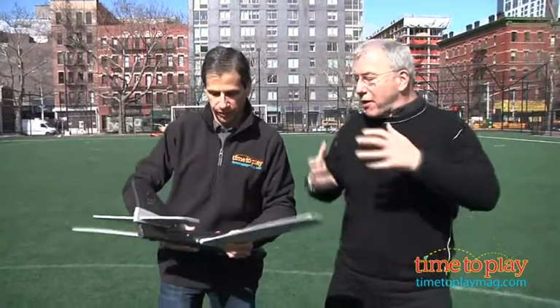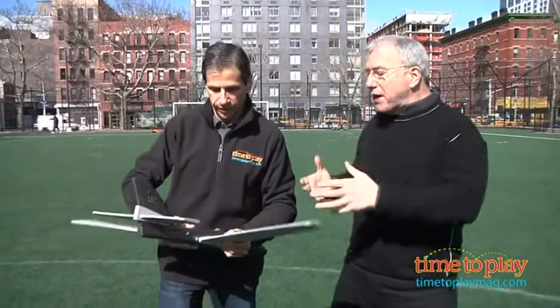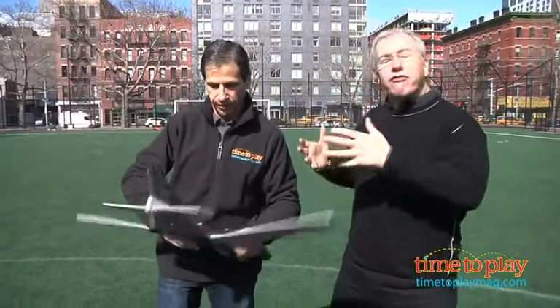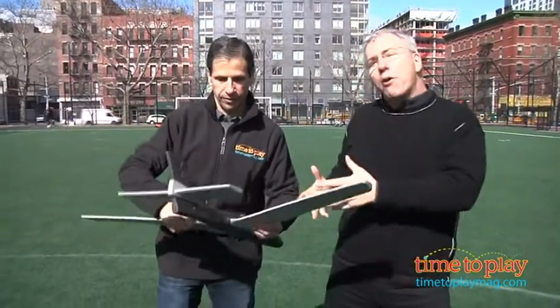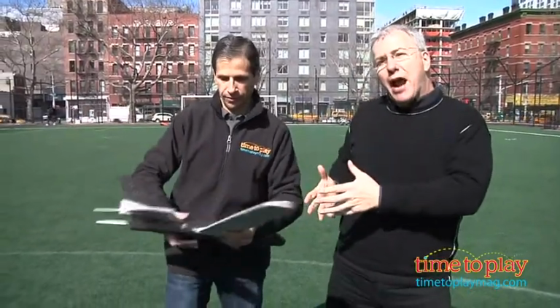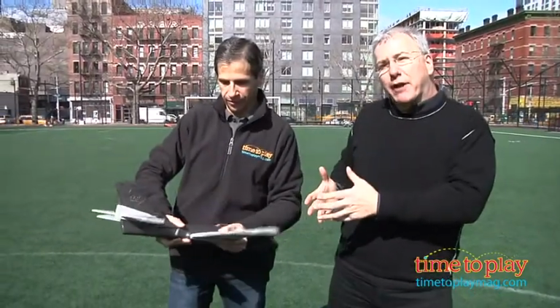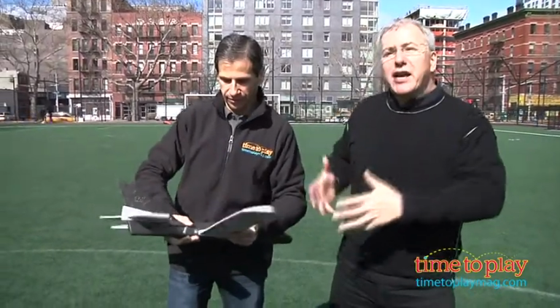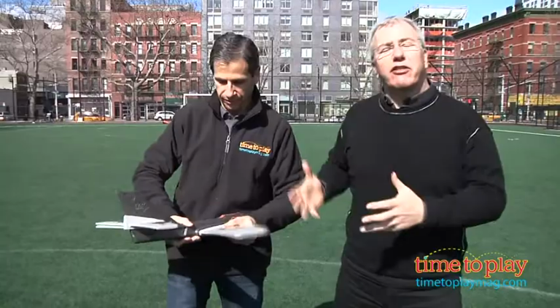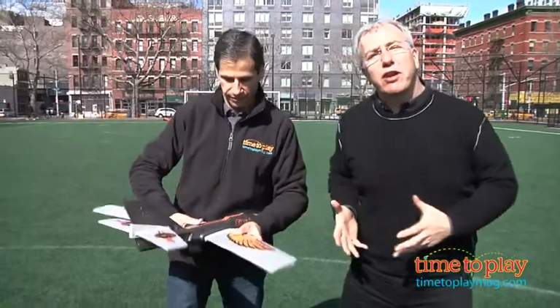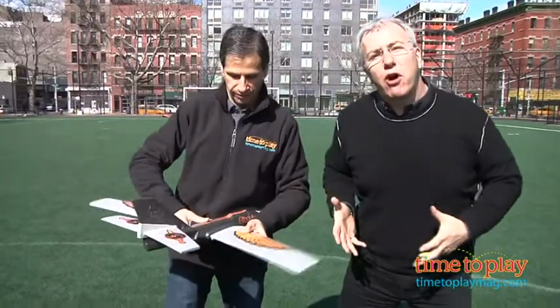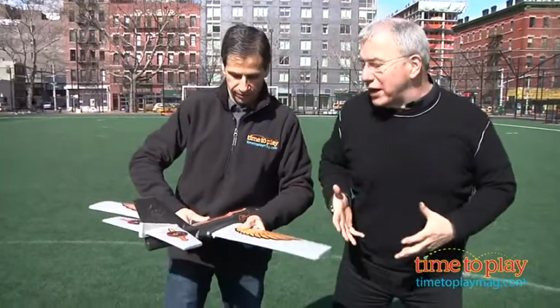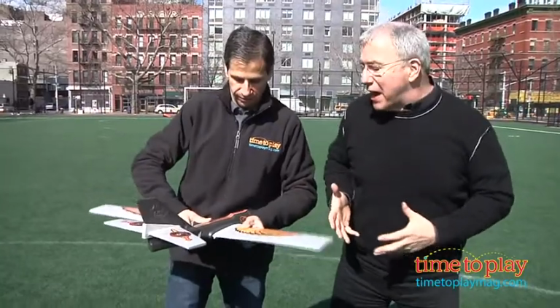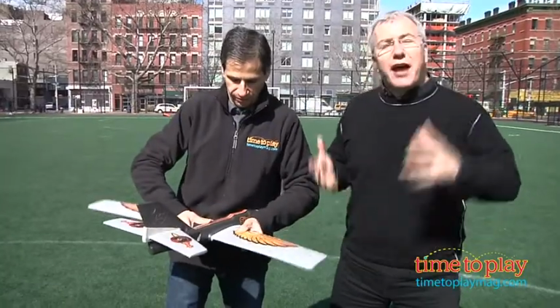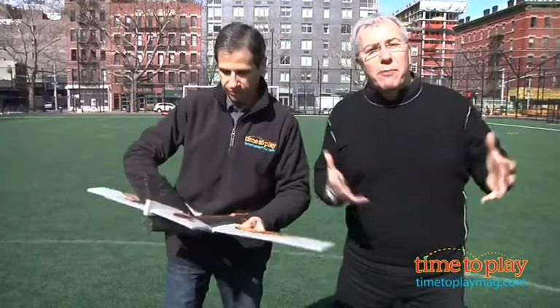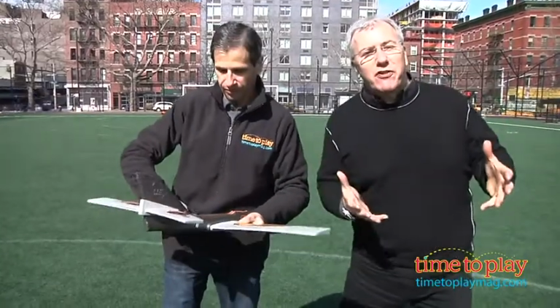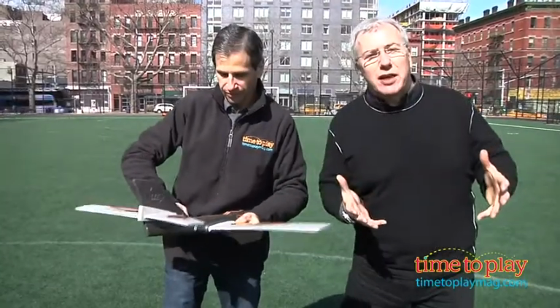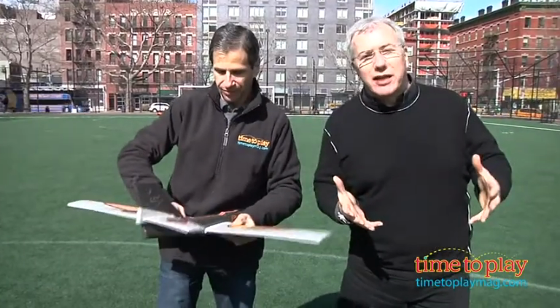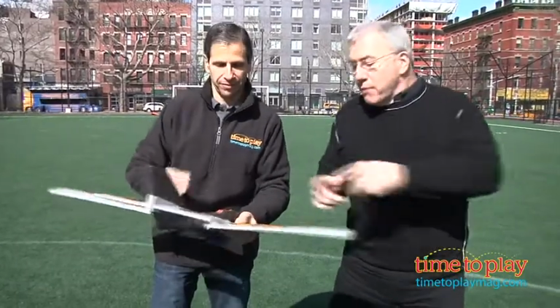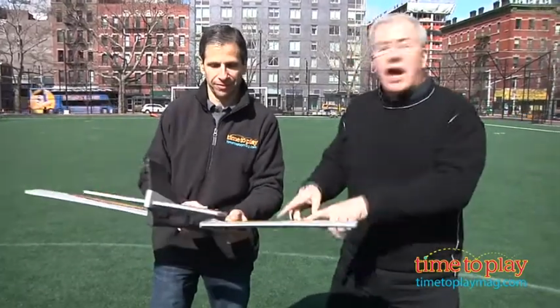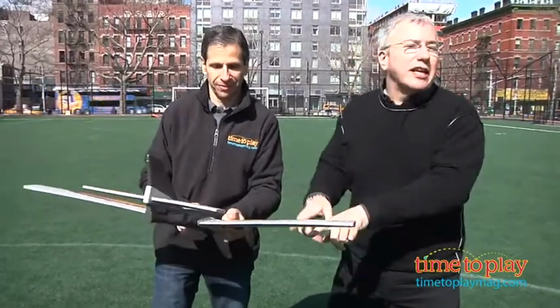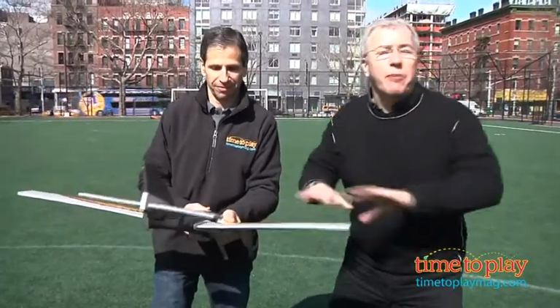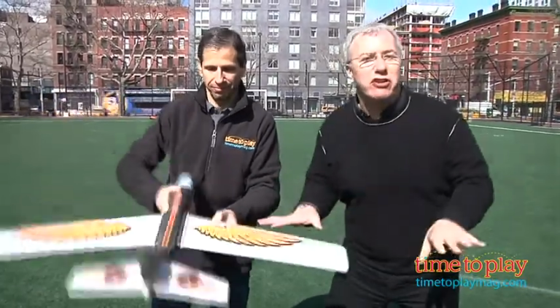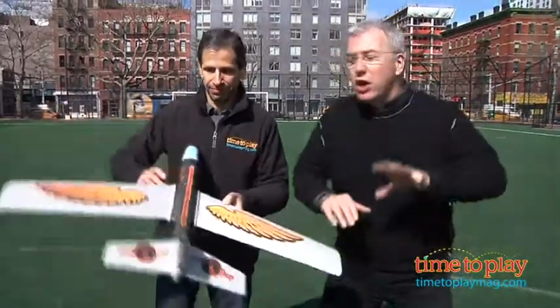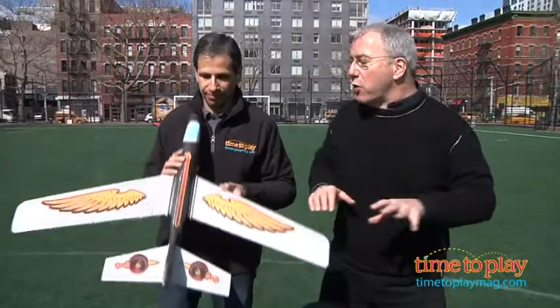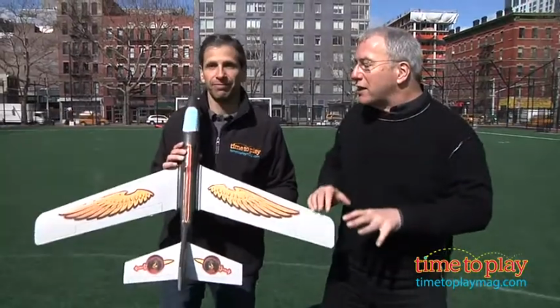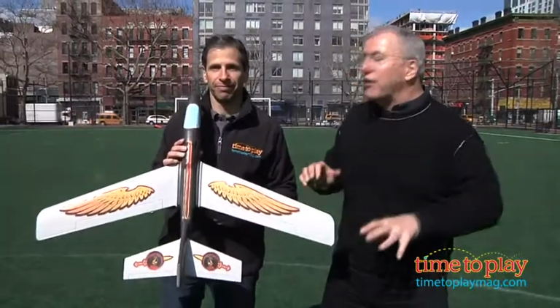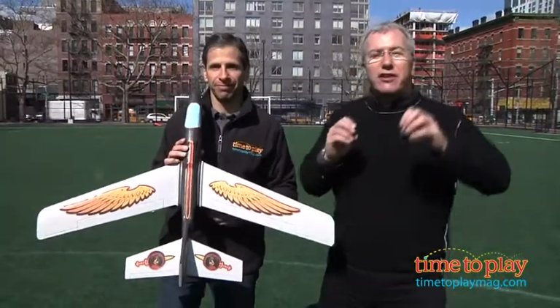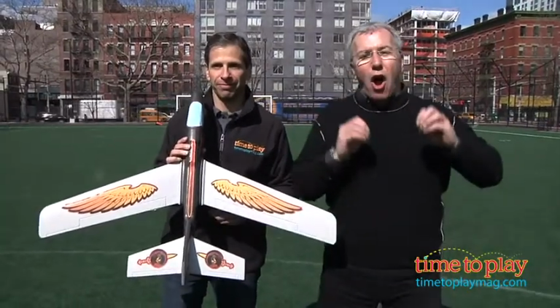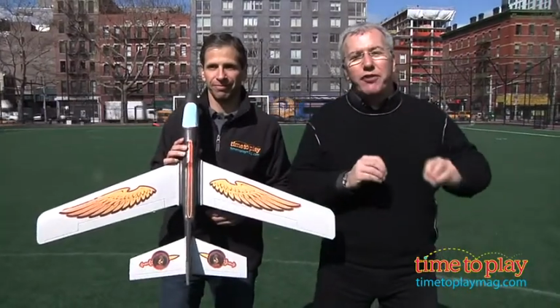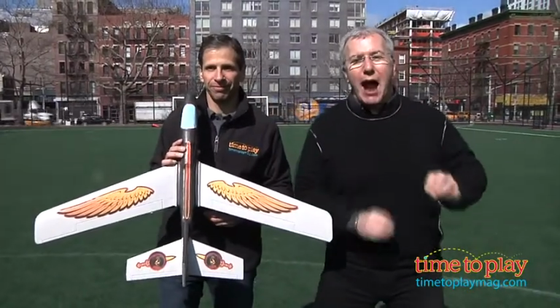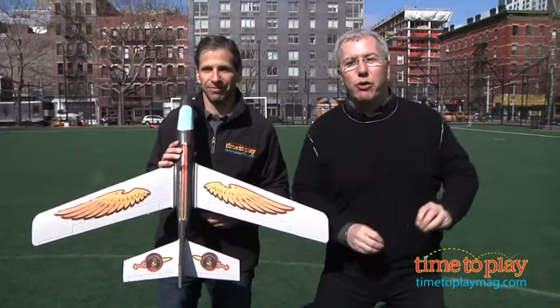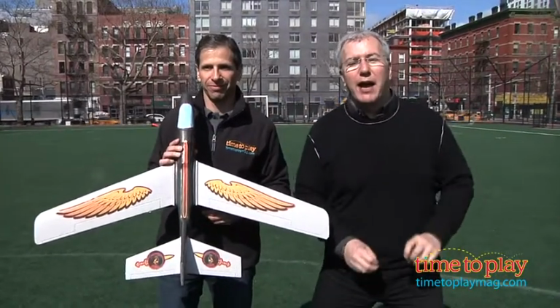It's a big foam airplane. It's got a three-foot wingspan, and the most difficult thing about this is putting on the decals, but once you do it, you are done. This is awesome outdoor play.